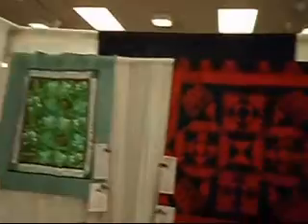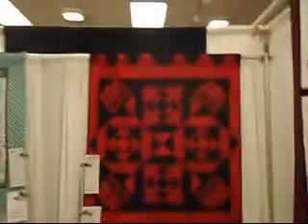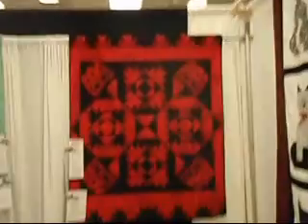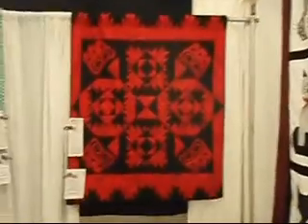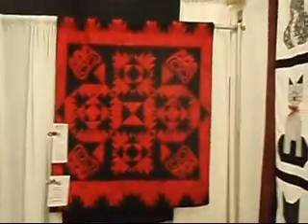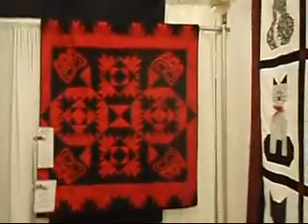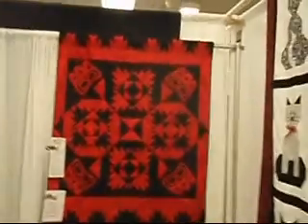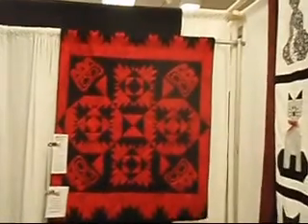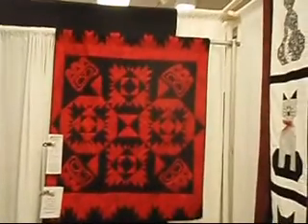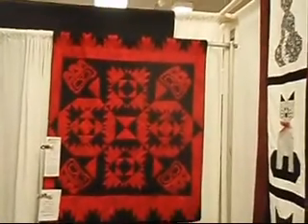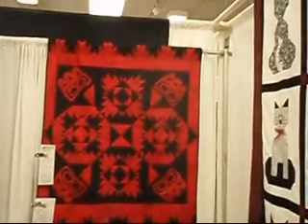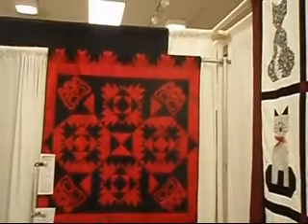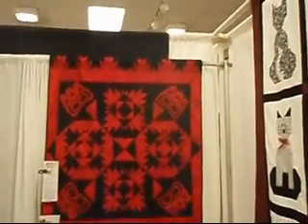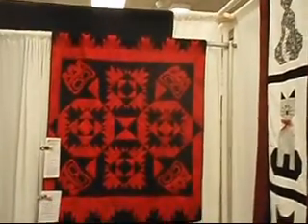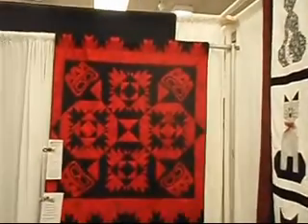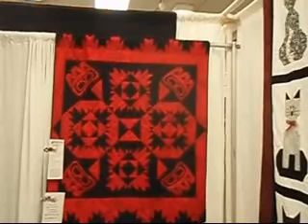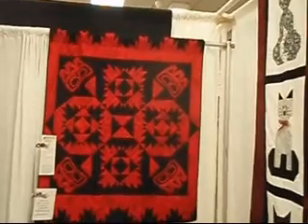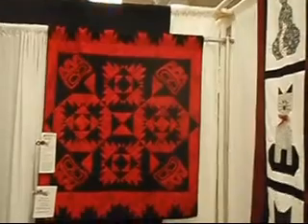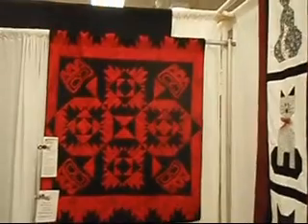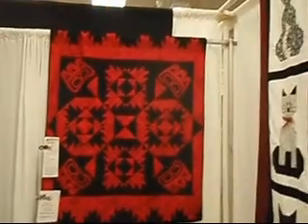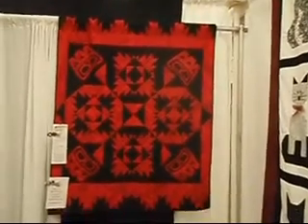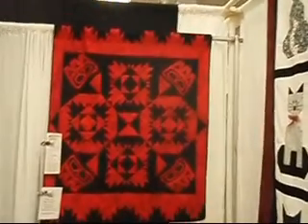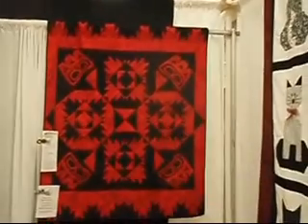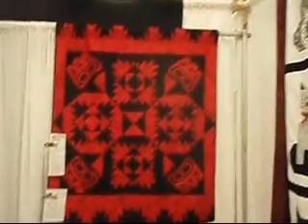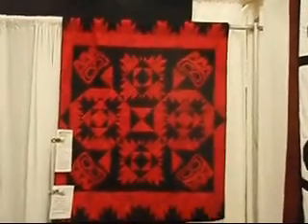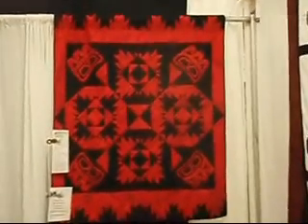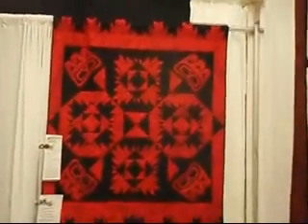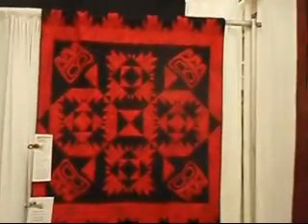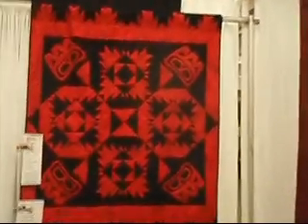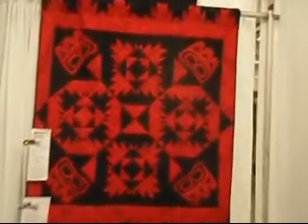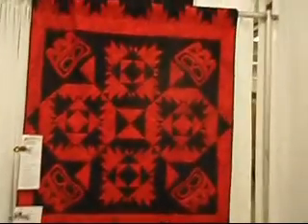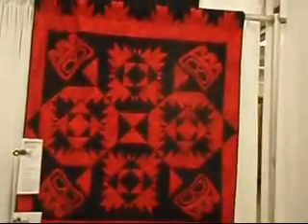Oh, now look at this one. This one looks very Alaskan. It does — it was a mouse, the raven, and the salmon.